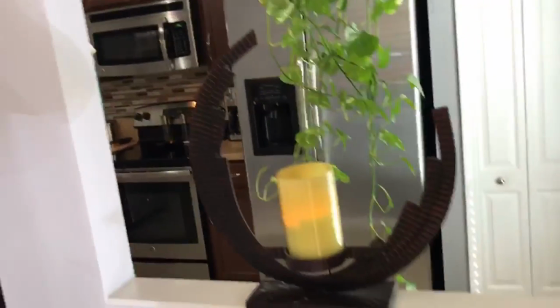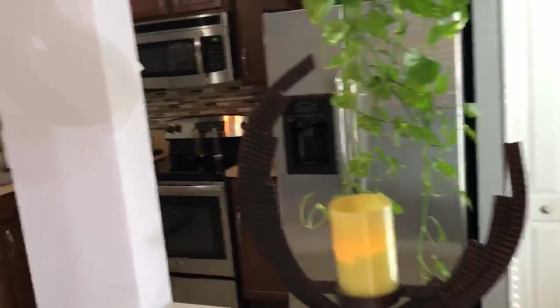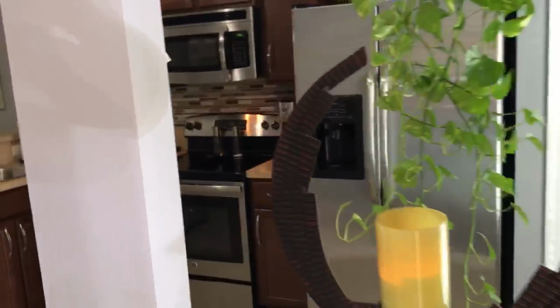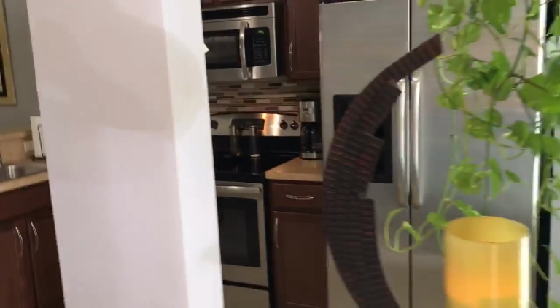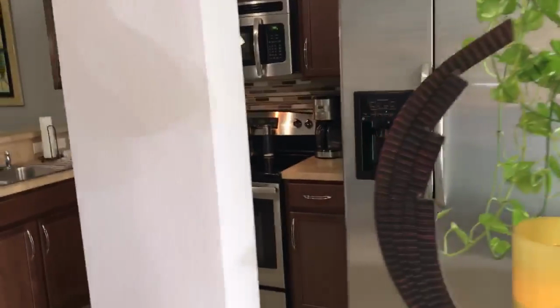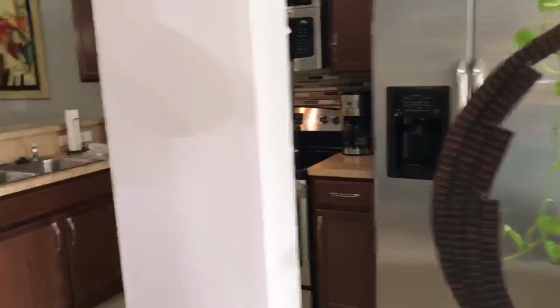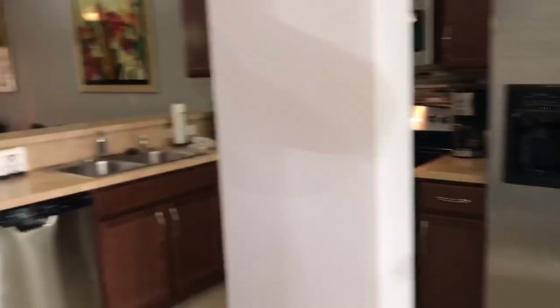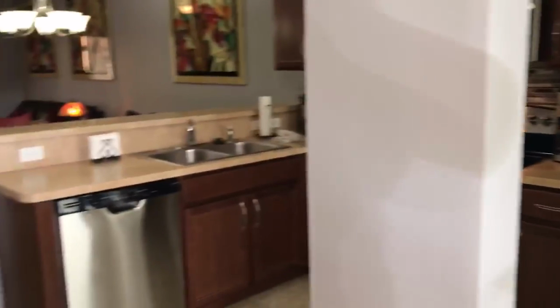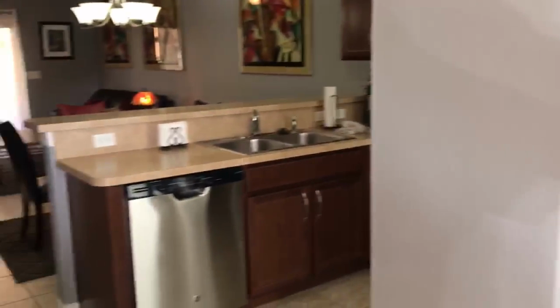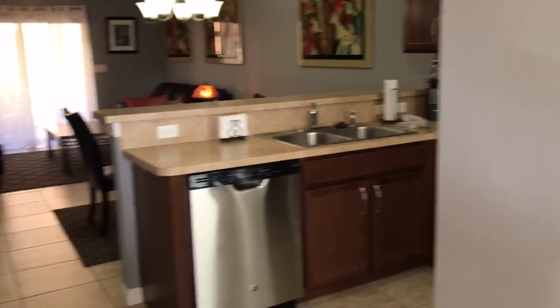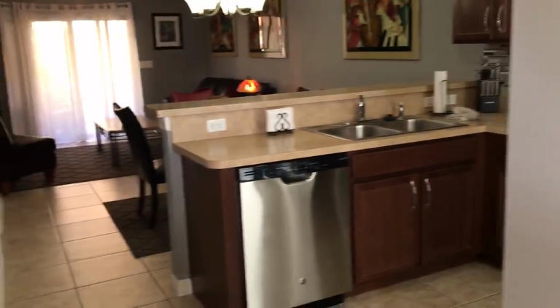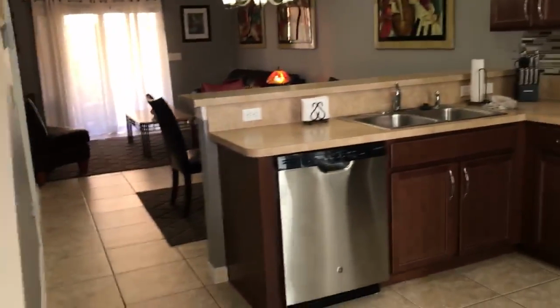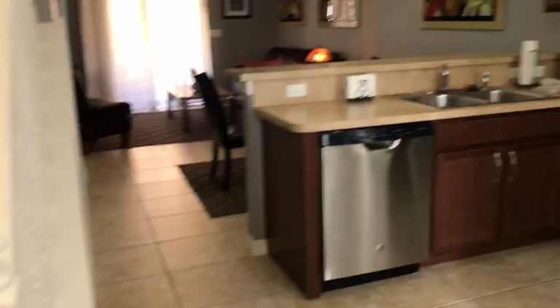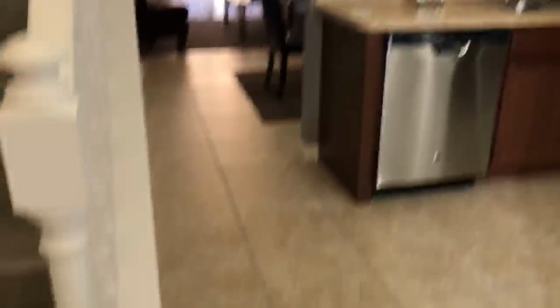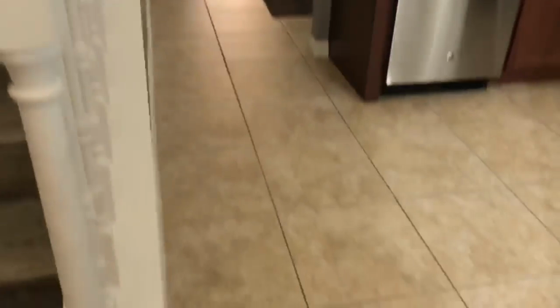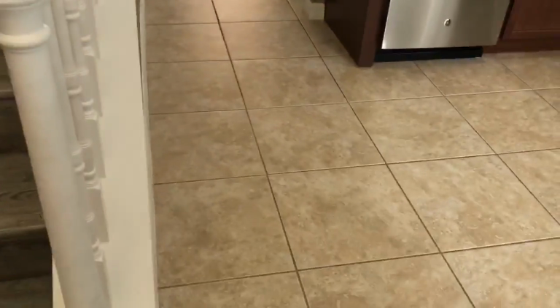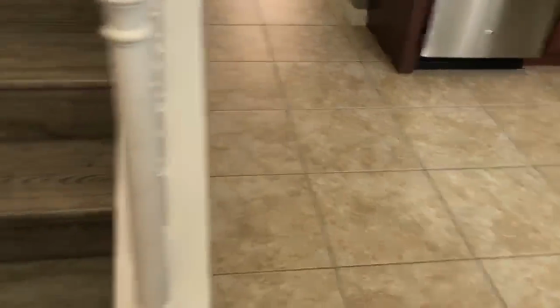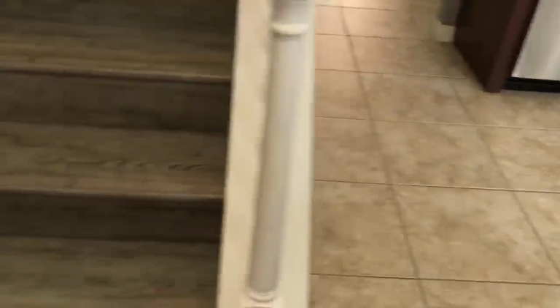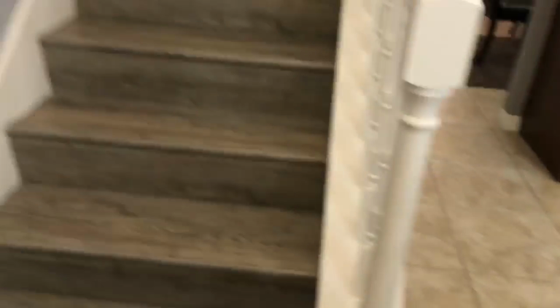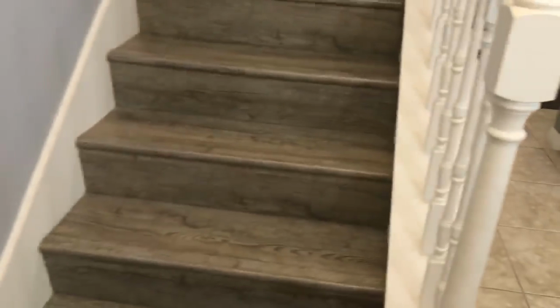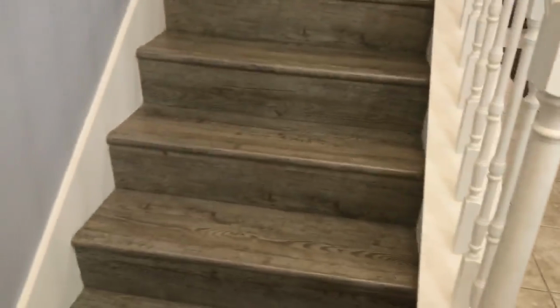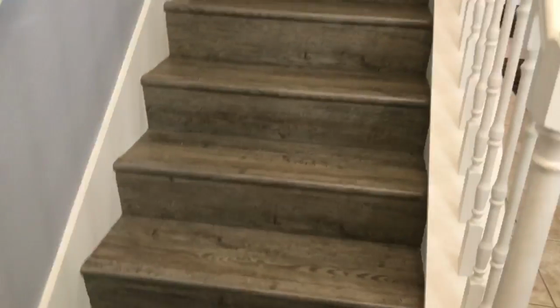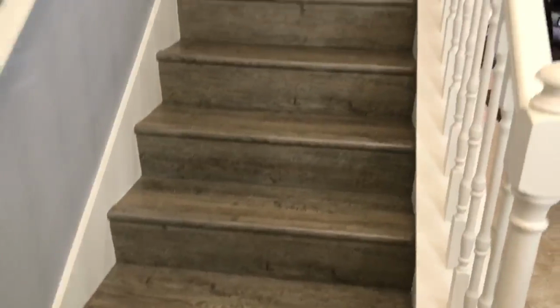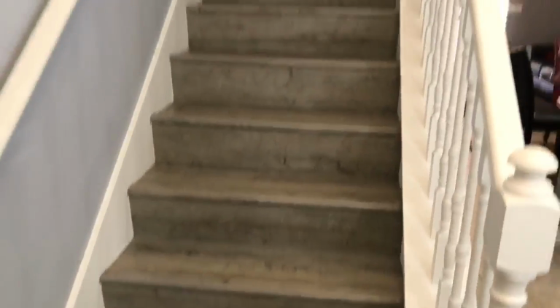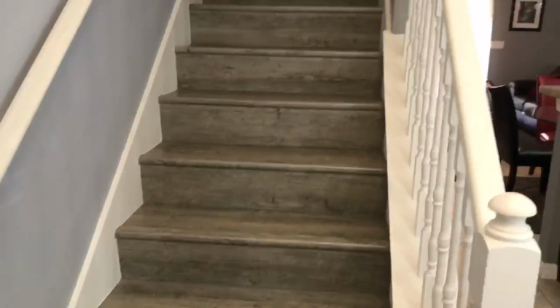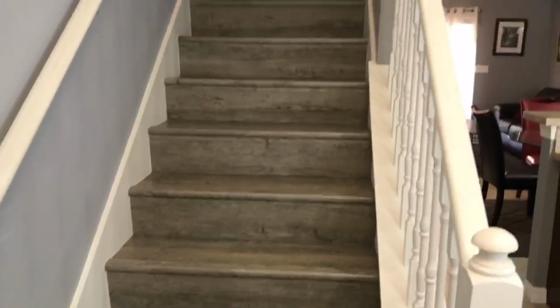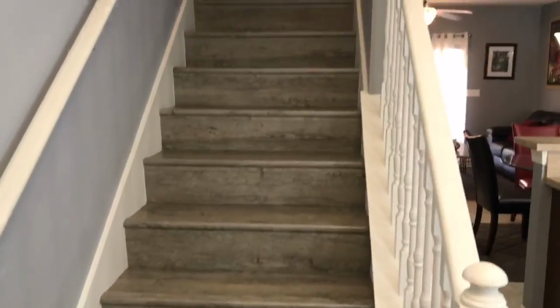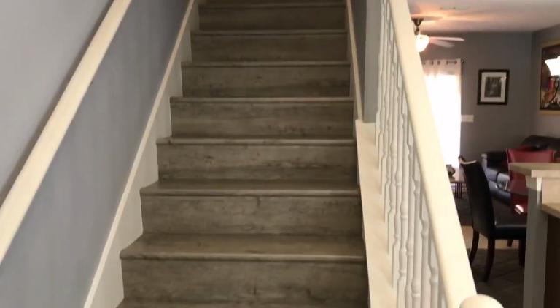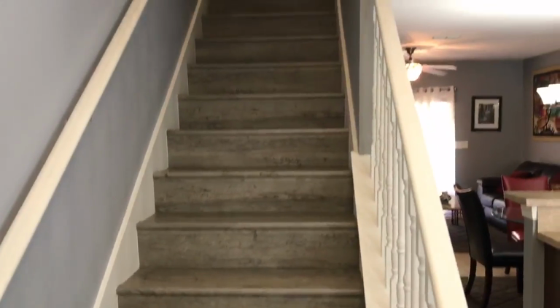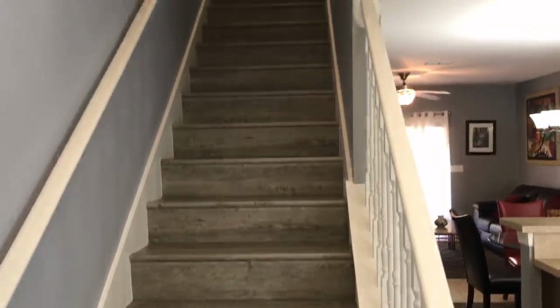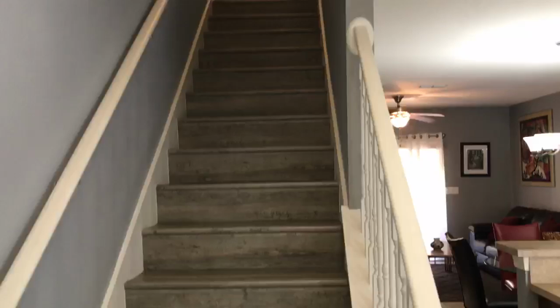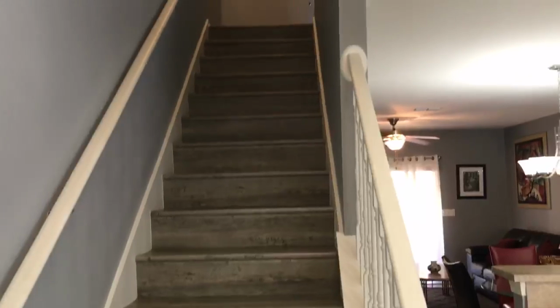We have stainless steel appliances in the kitchen, tile floors, and this is a laminate flooring that's waterproof that goes up the stairs.